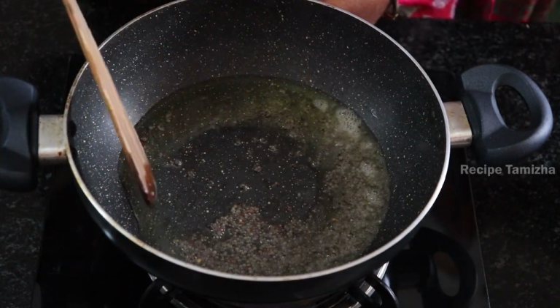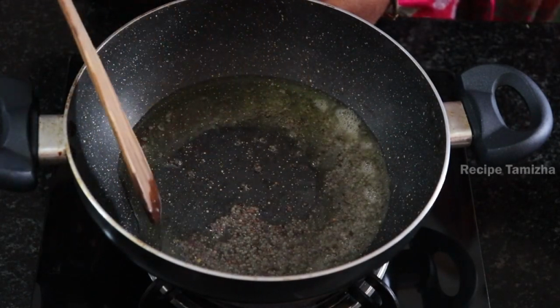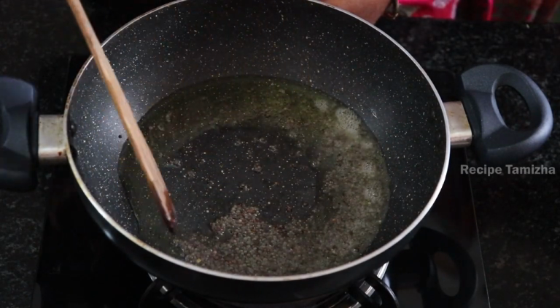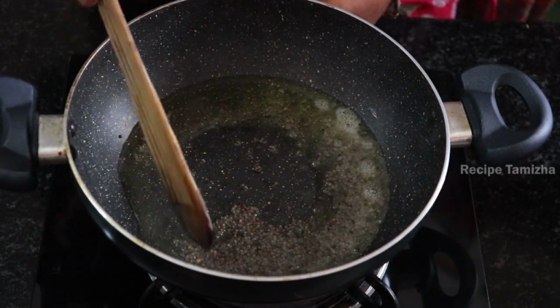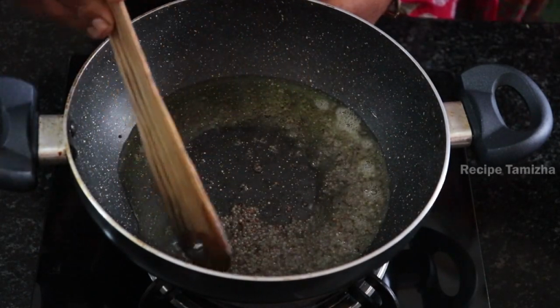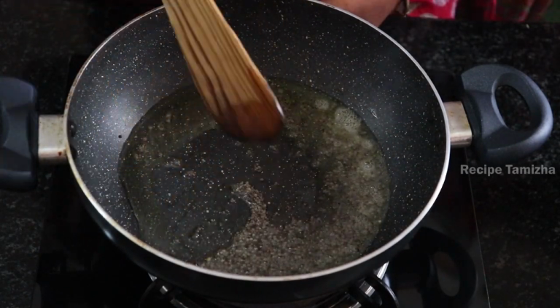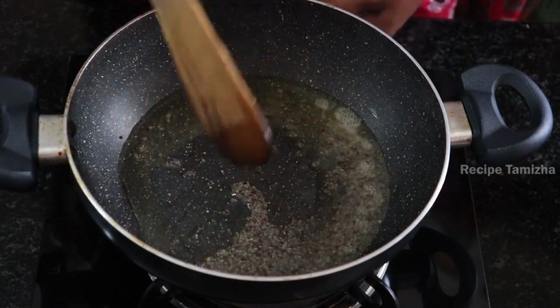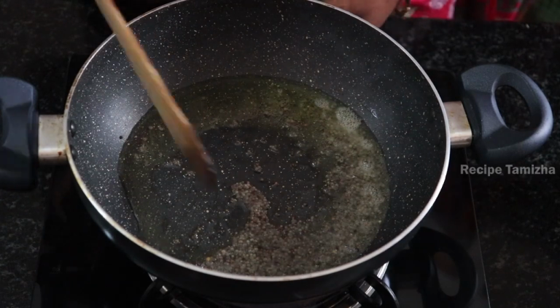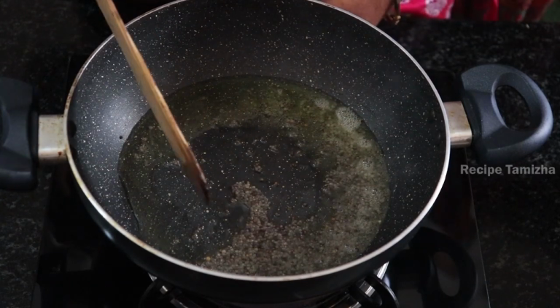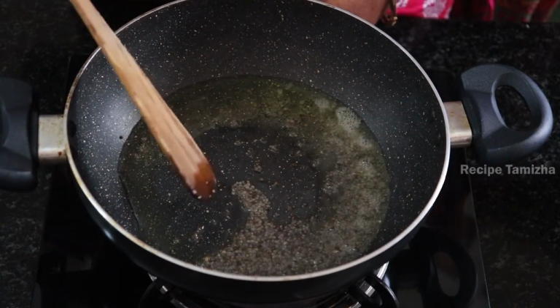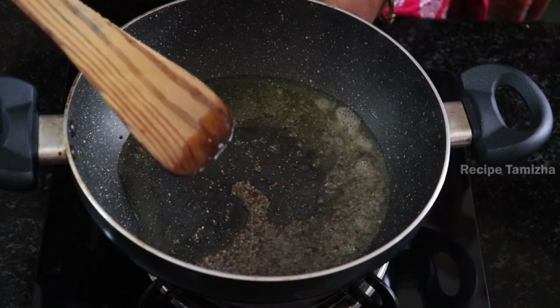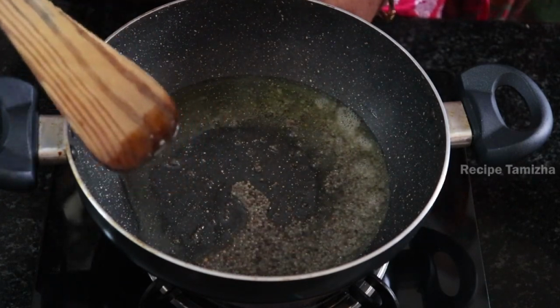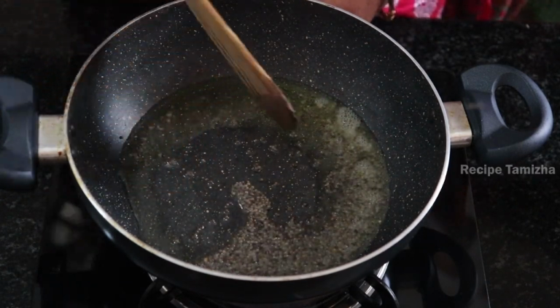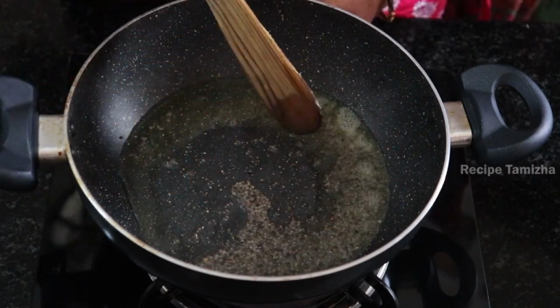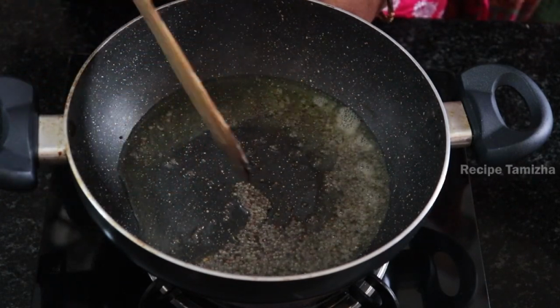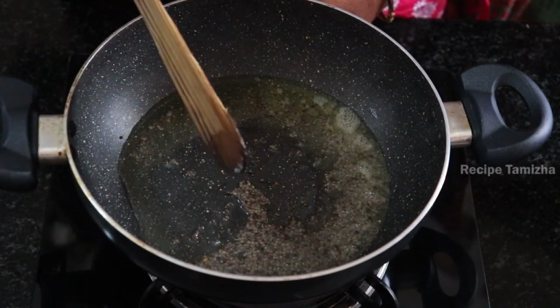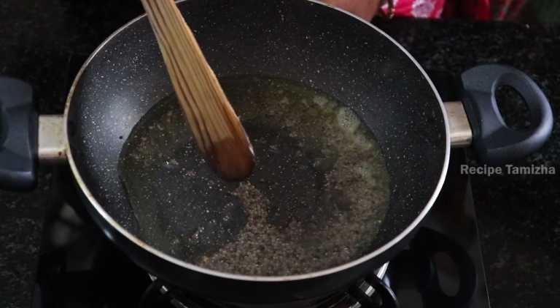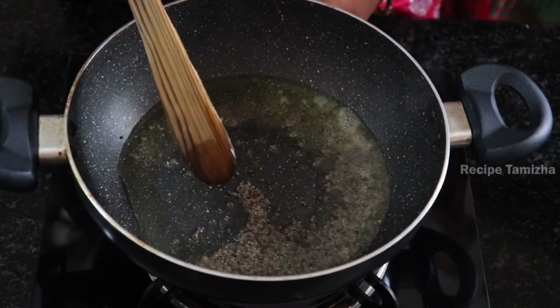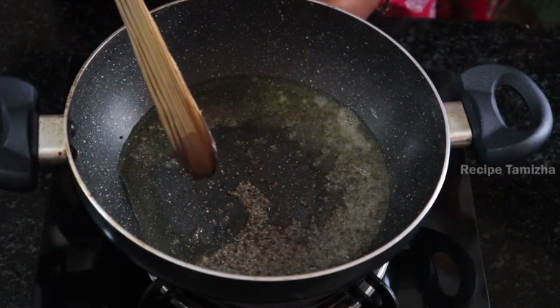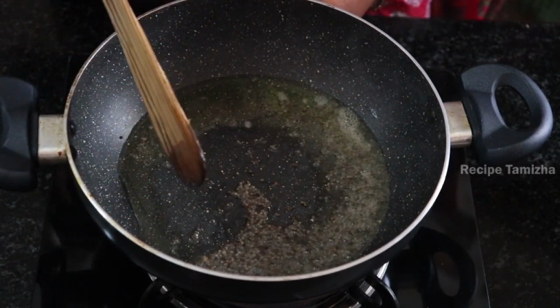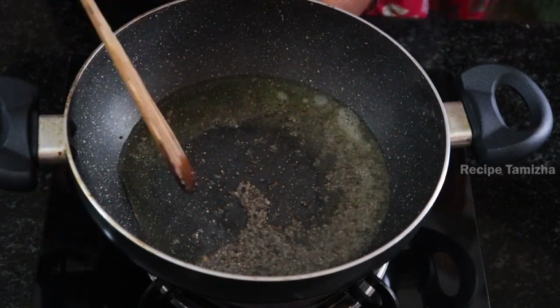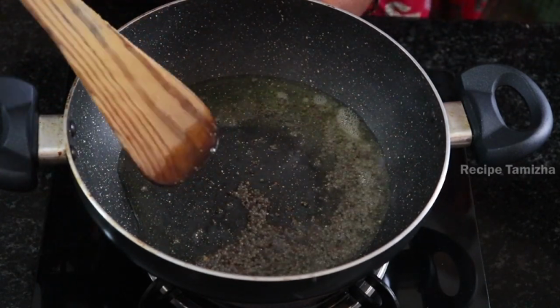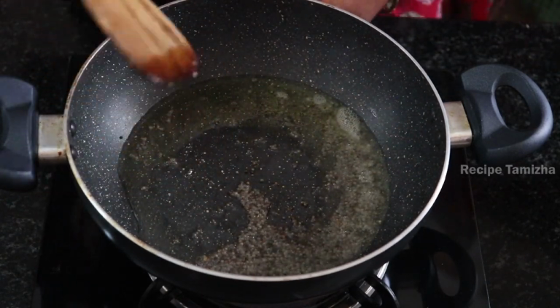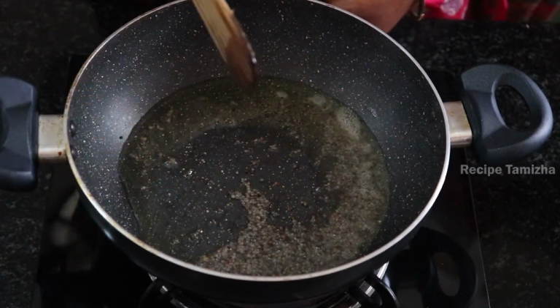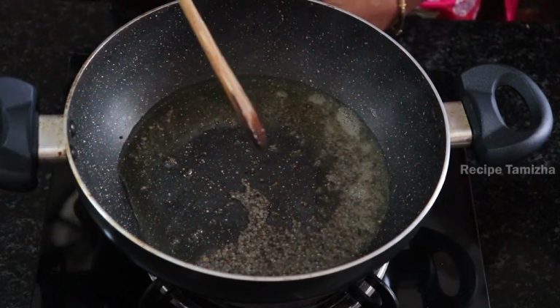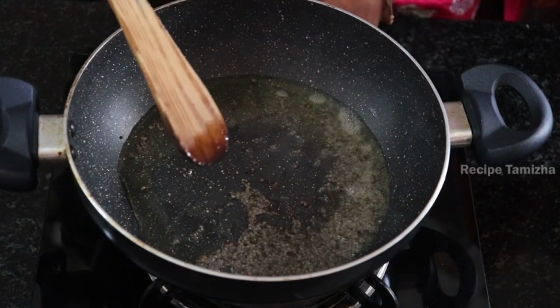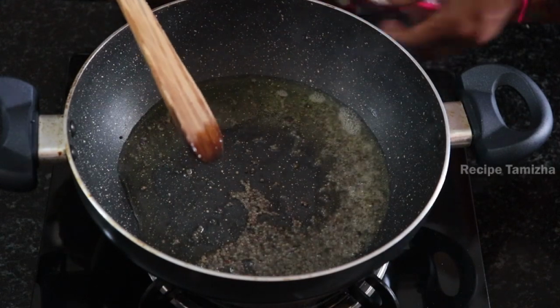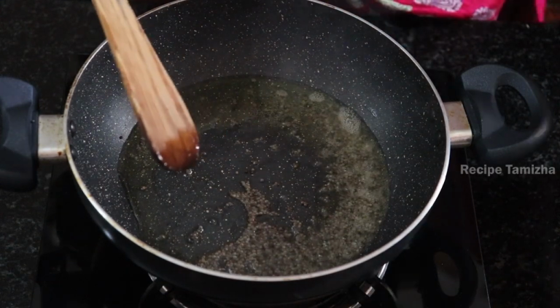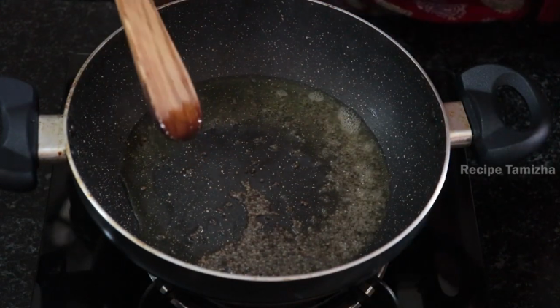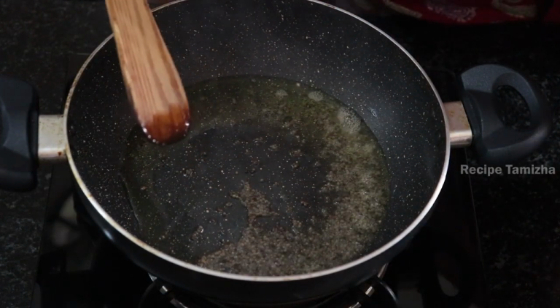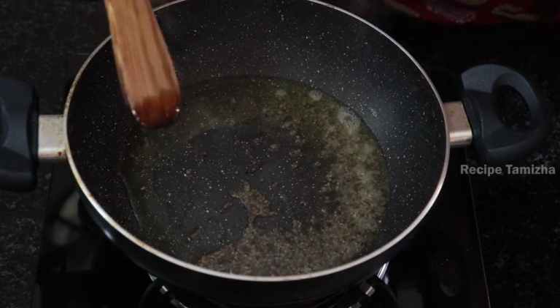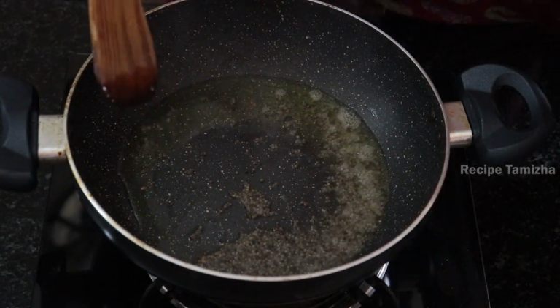I will mix it until I get it ready to the plate. I will try to make it with the plate. I will cook it to the plate.